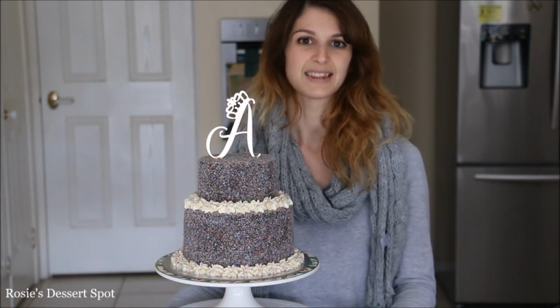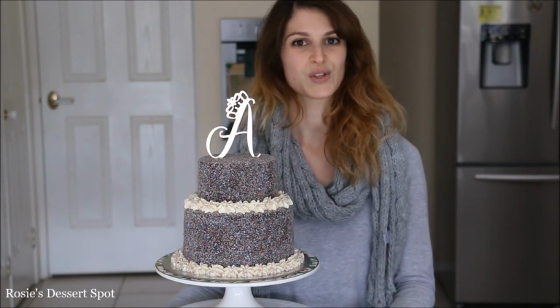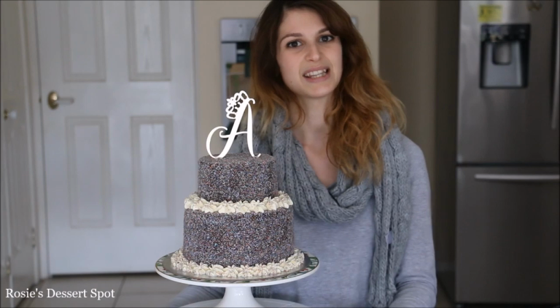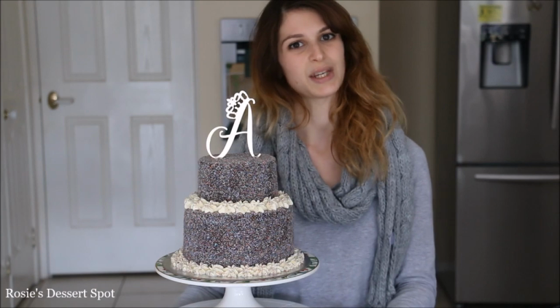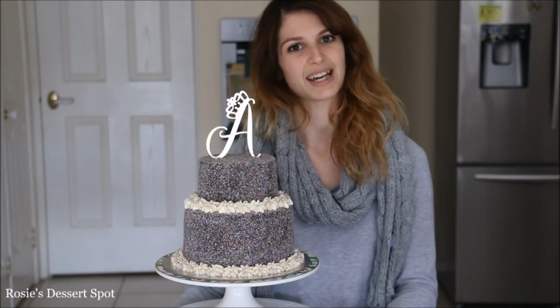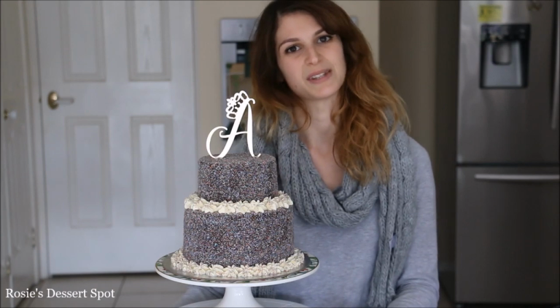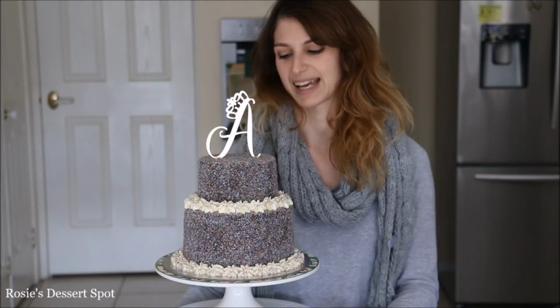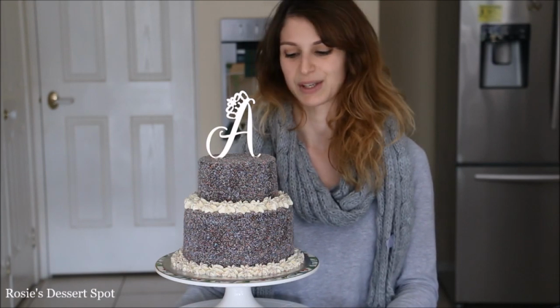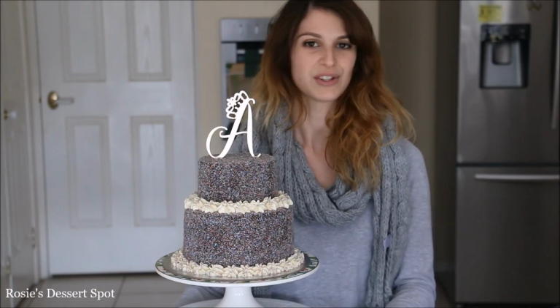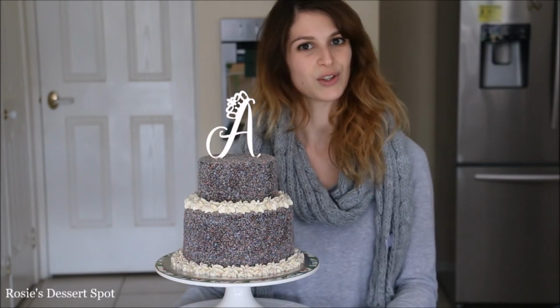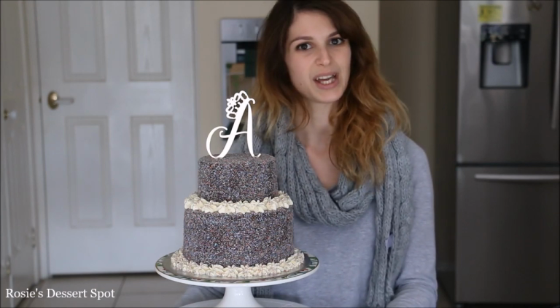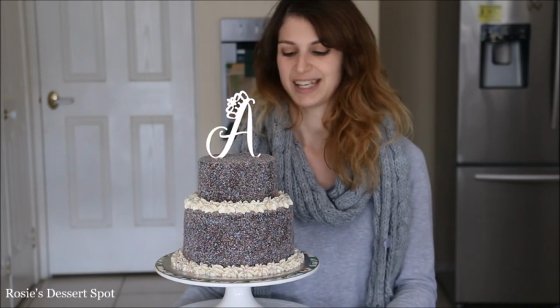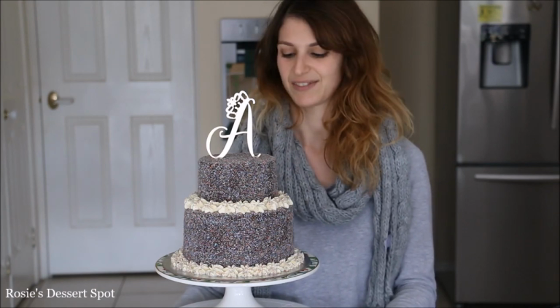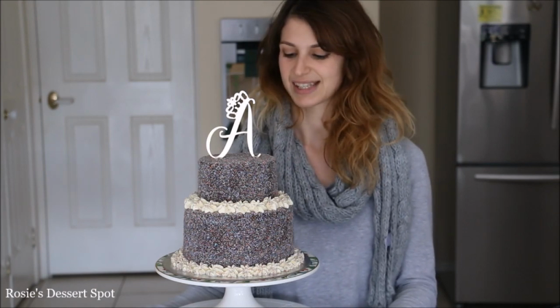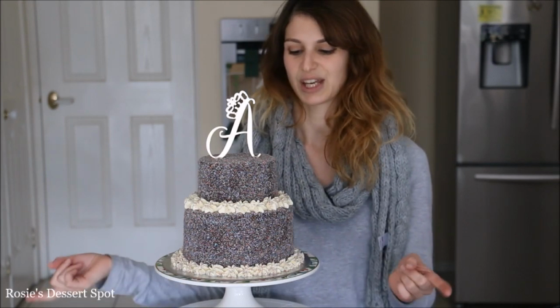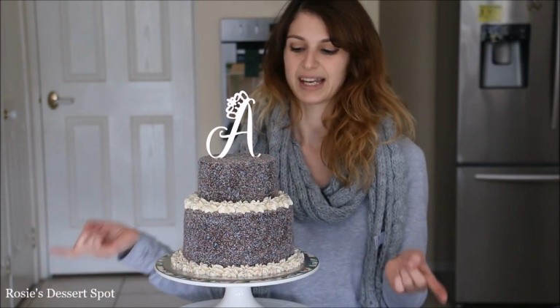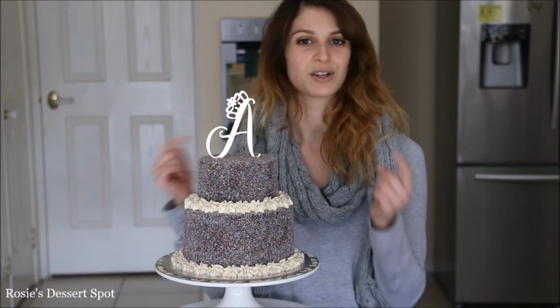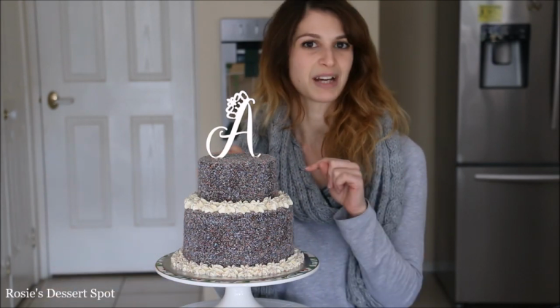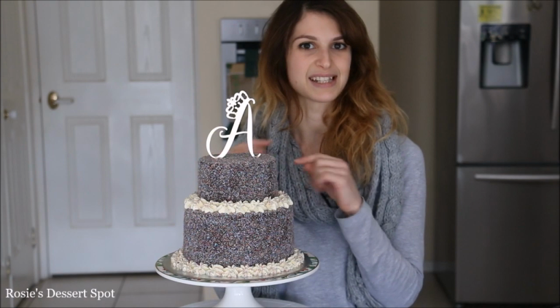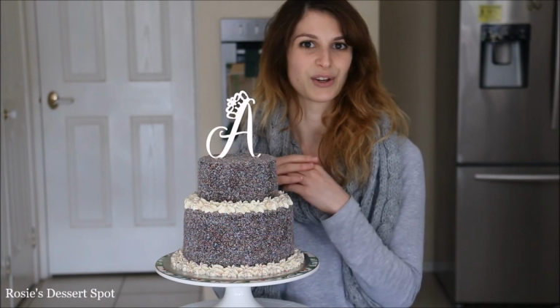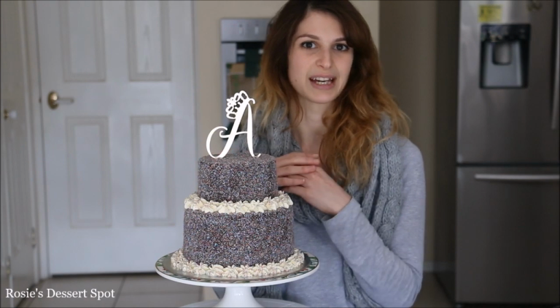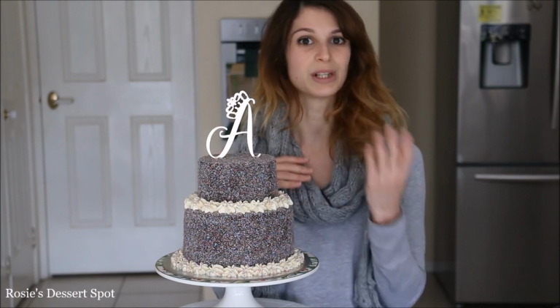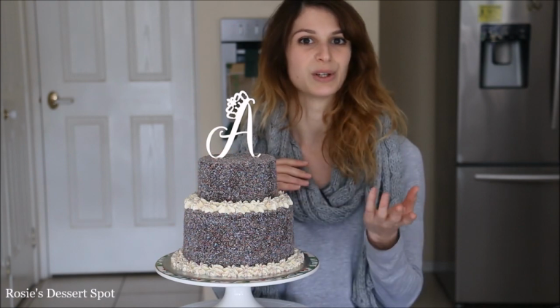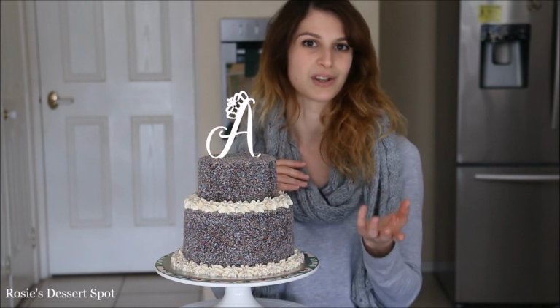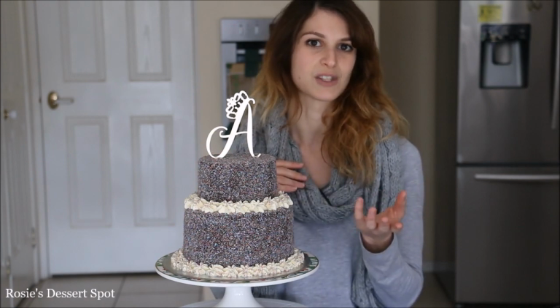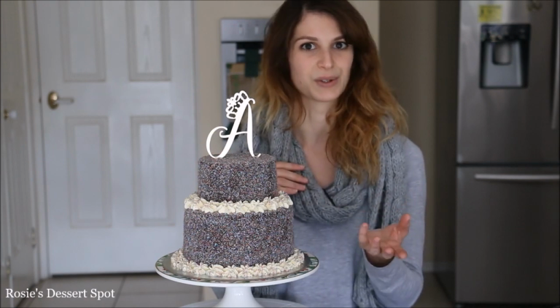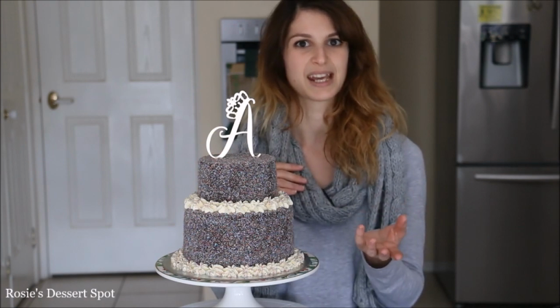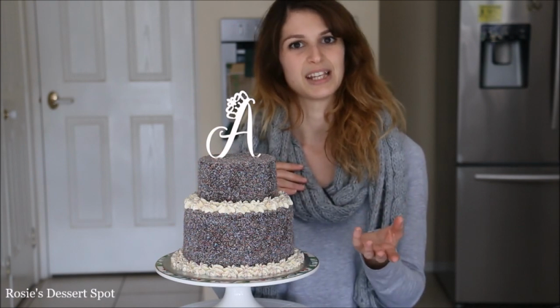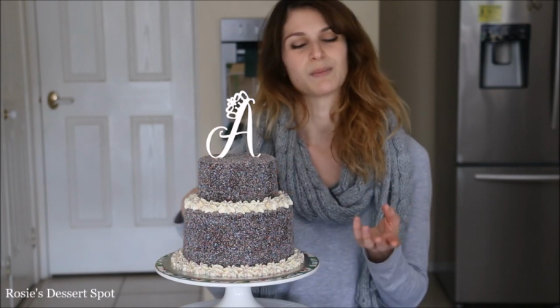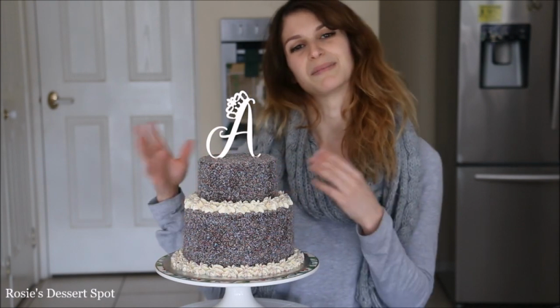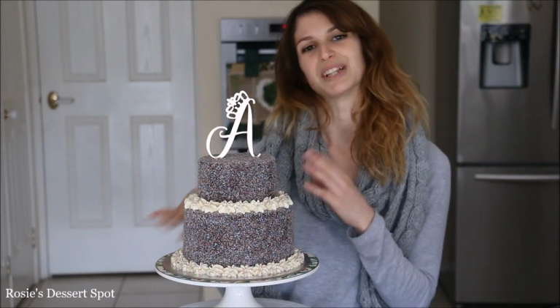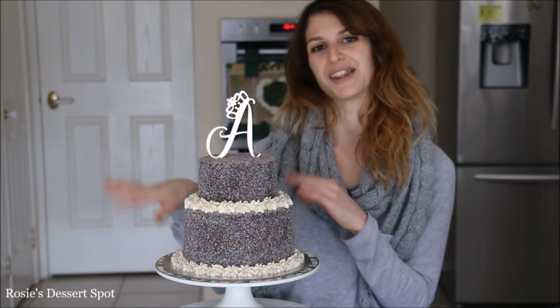Thanks for tuning in this week. I hope this cake has been of use for you — even if it's just taking away how to colour desiccated coconut, which is a really good alternative to sprinkles if you want to be a little healthier.